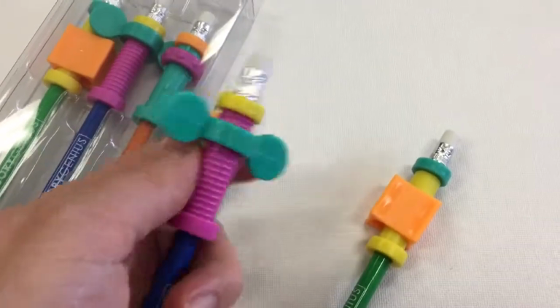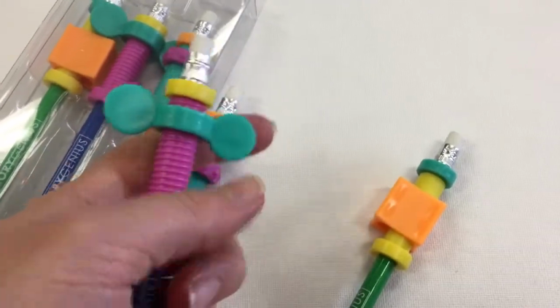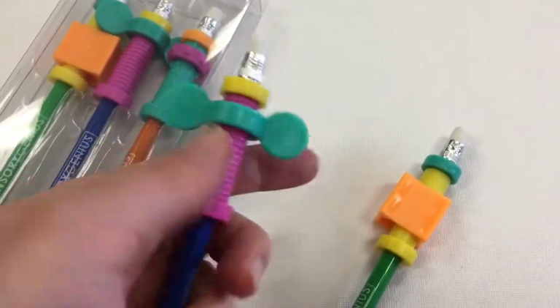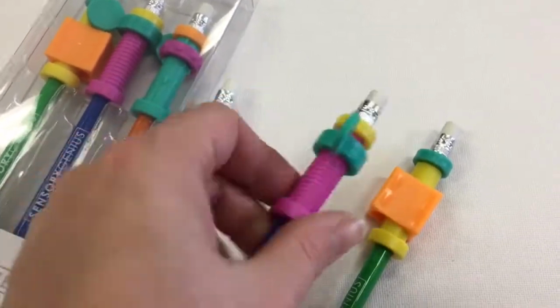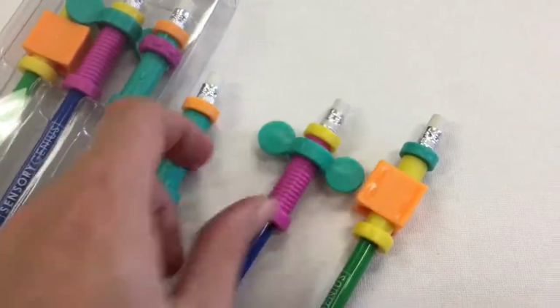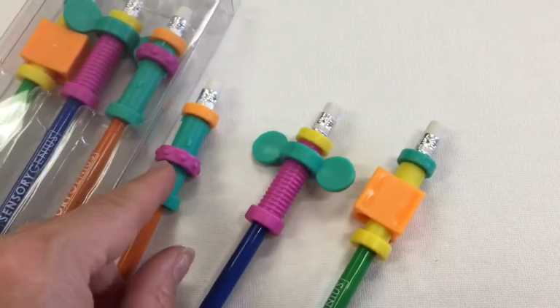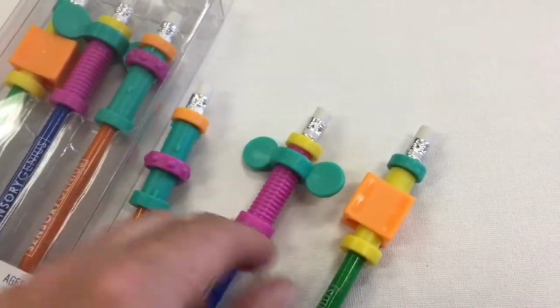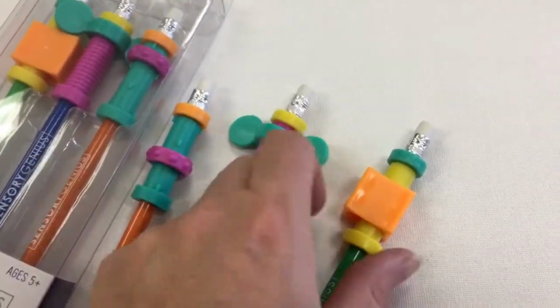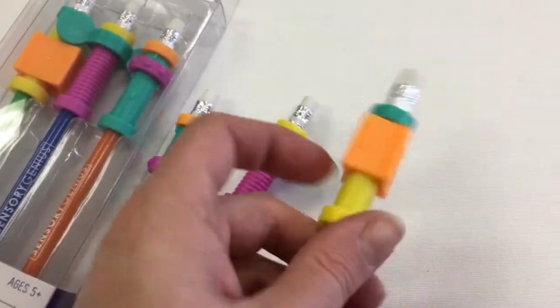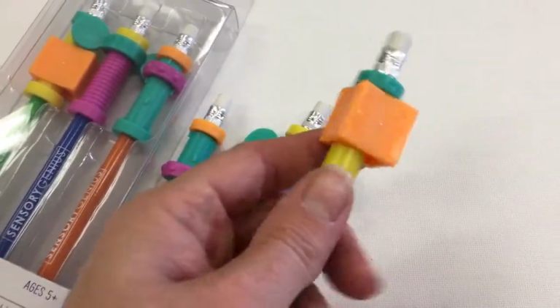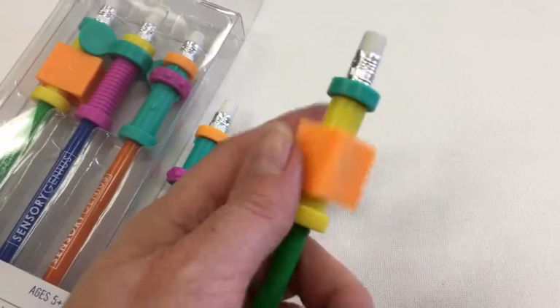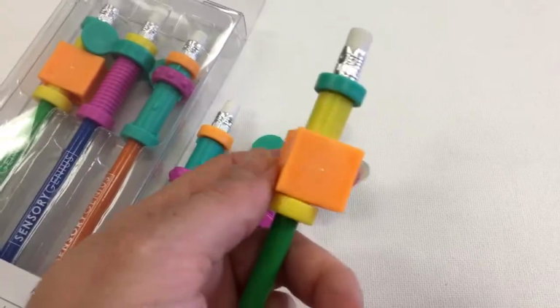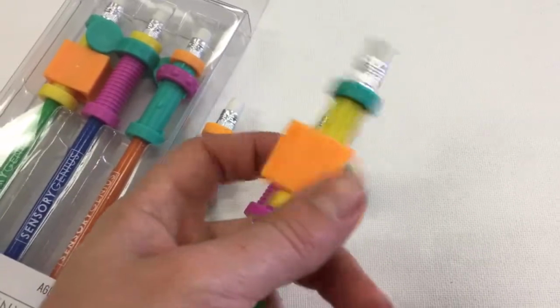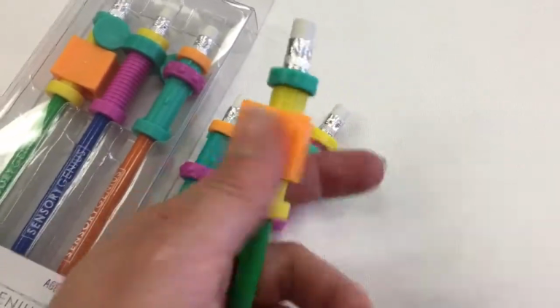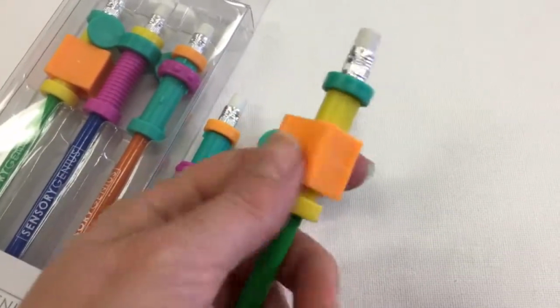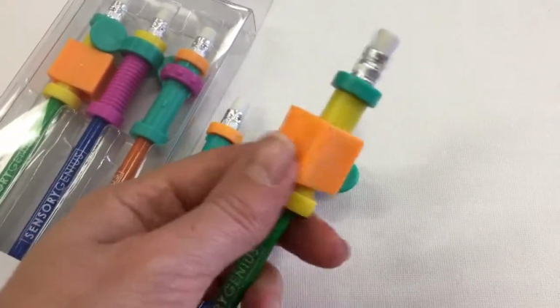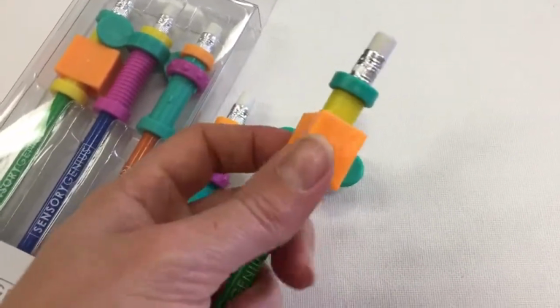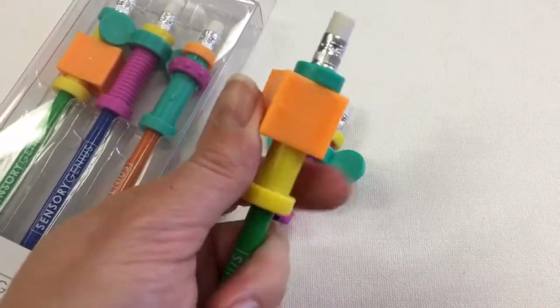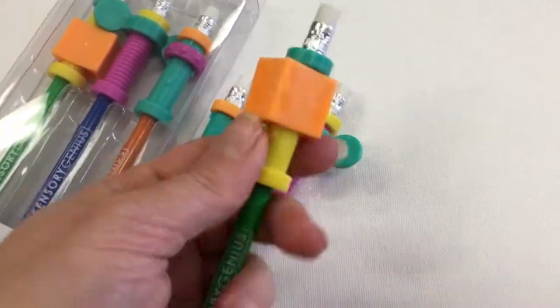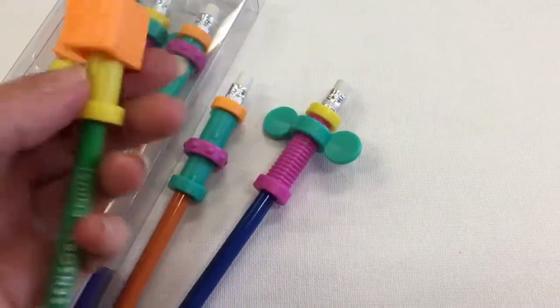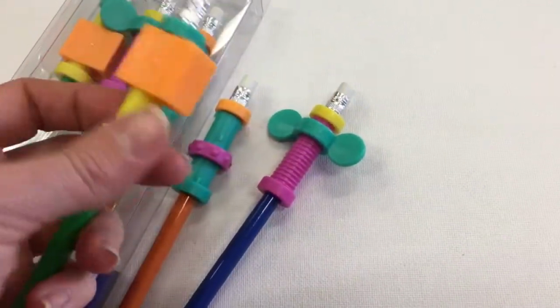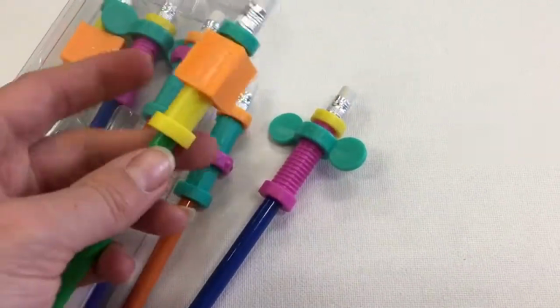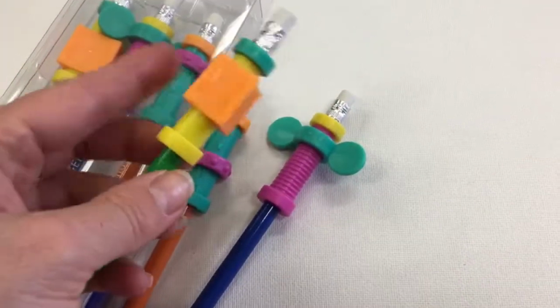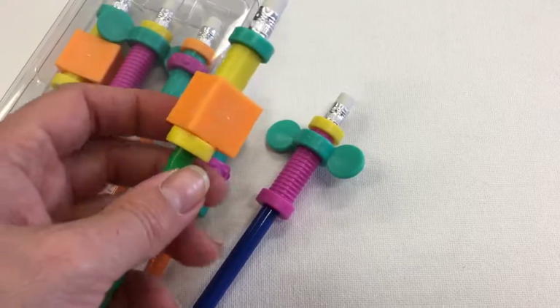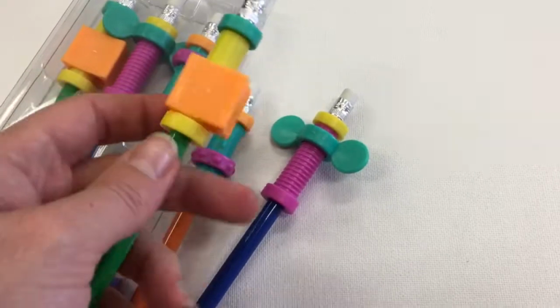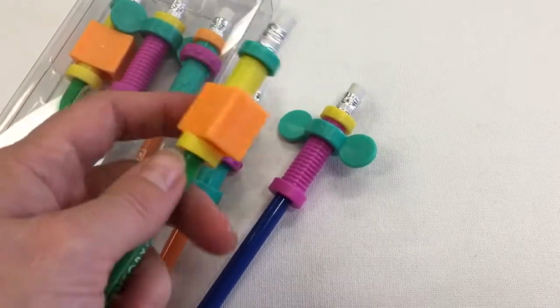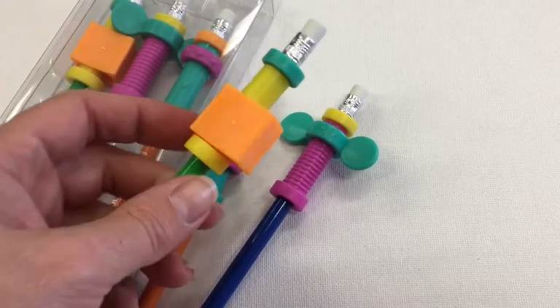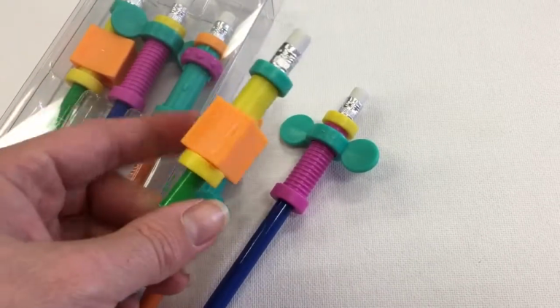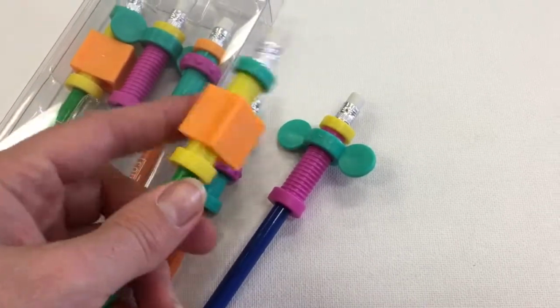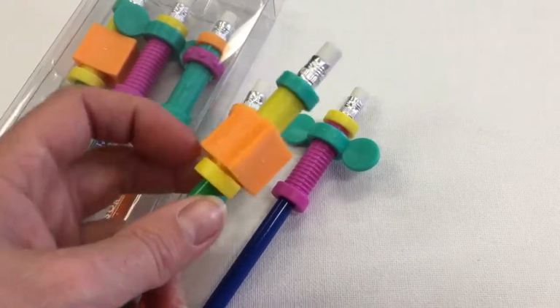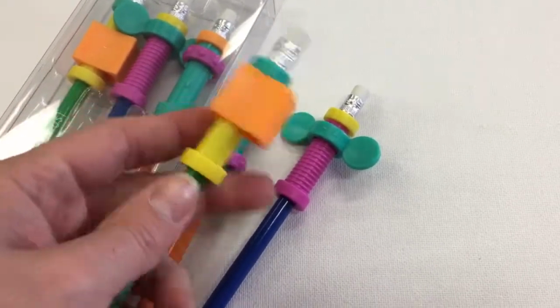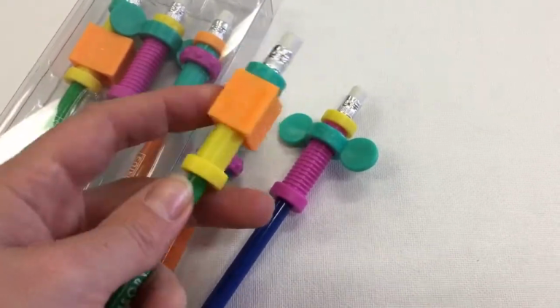So we've got a little spin top, we've got this one here that's also a twist, together with this one. So they come in a set of three. They are relatively neutral colours and it really depends upon the child as to which one they like the best.